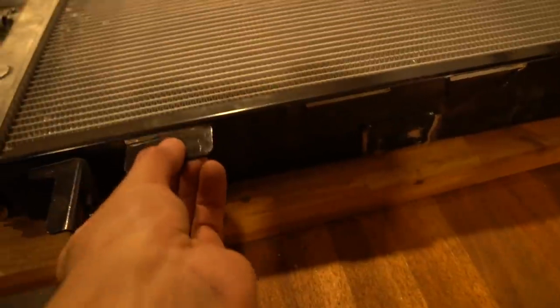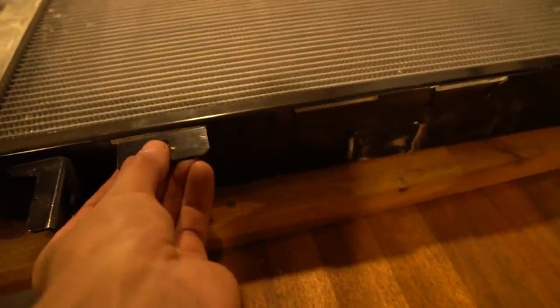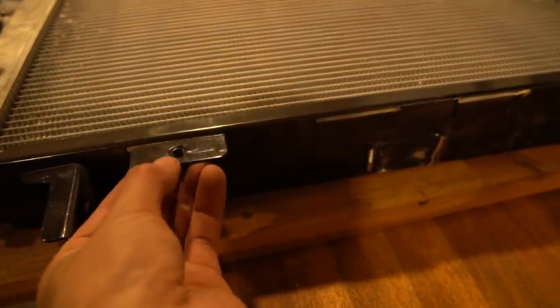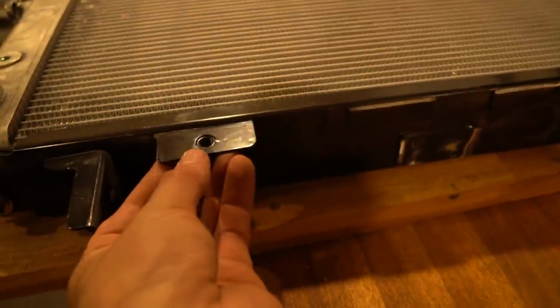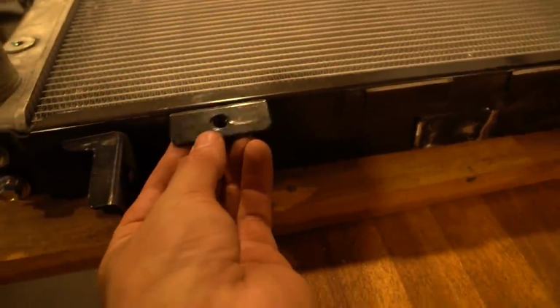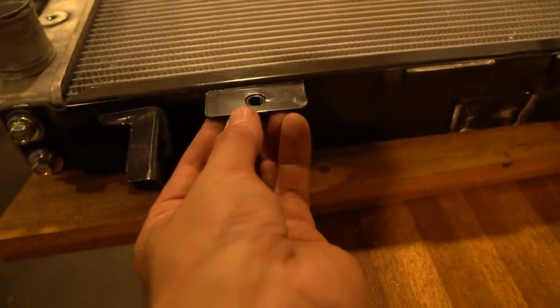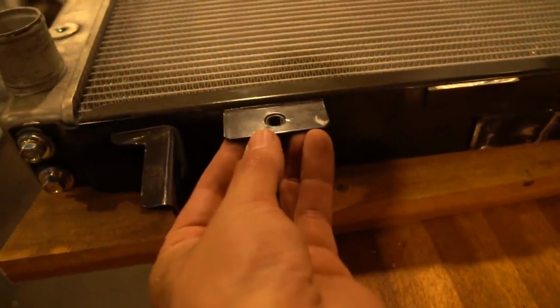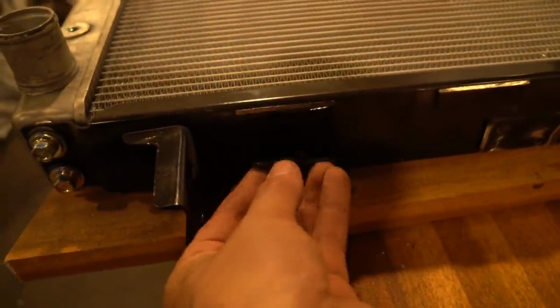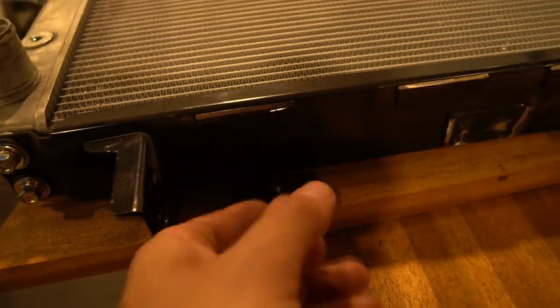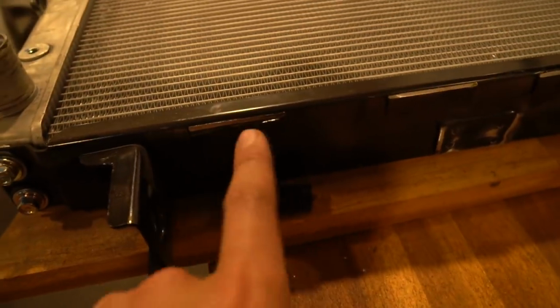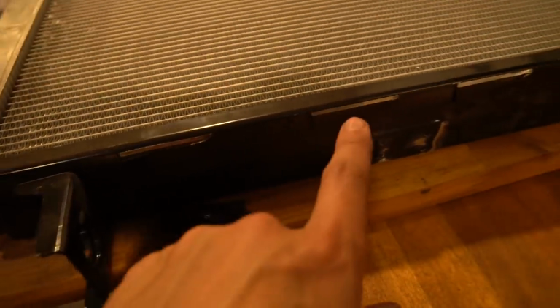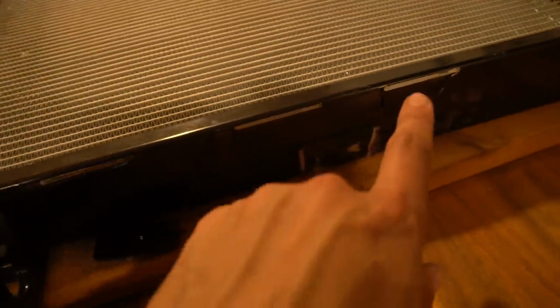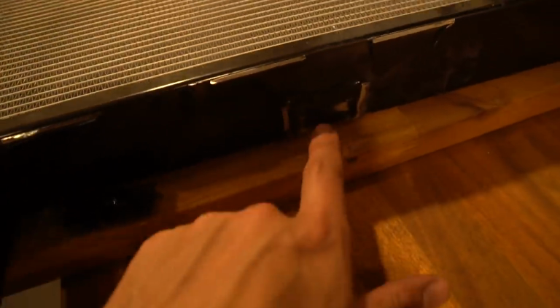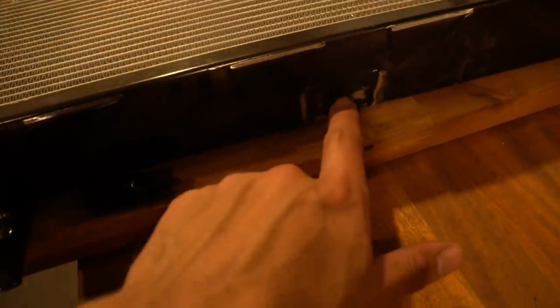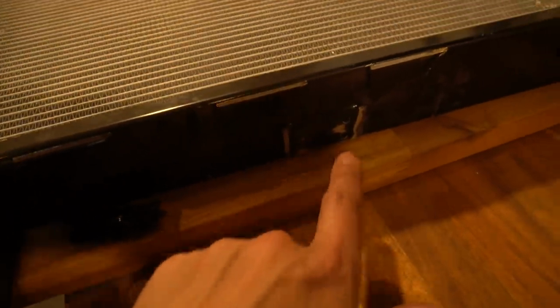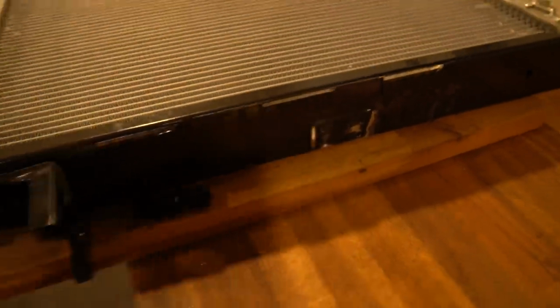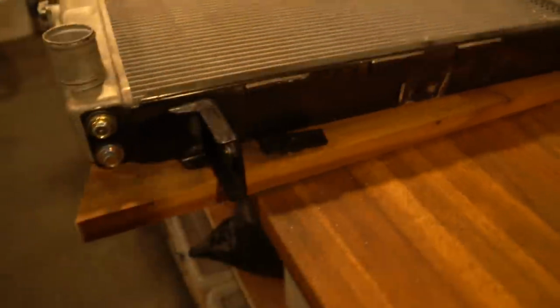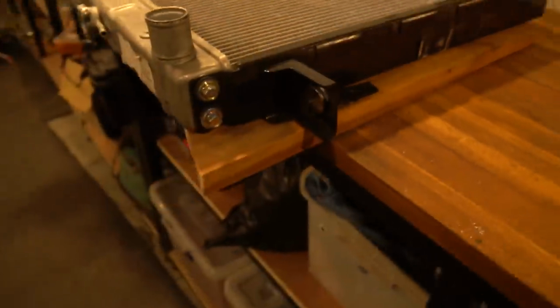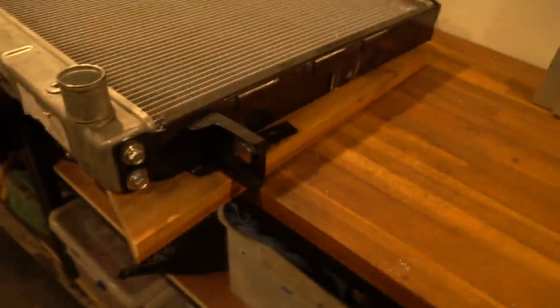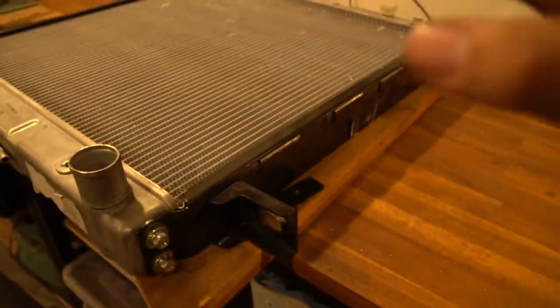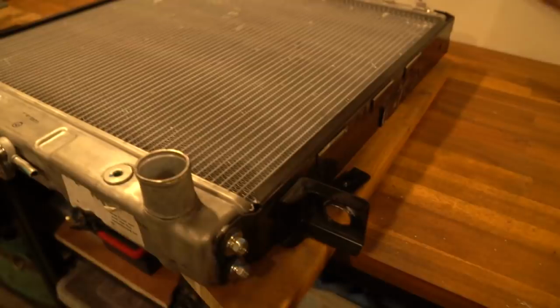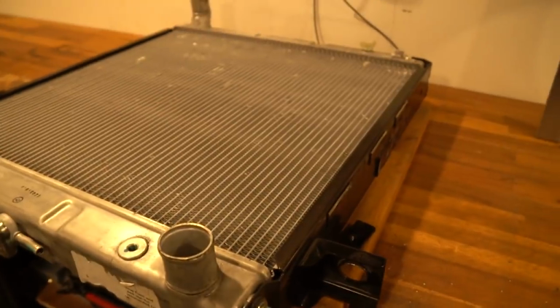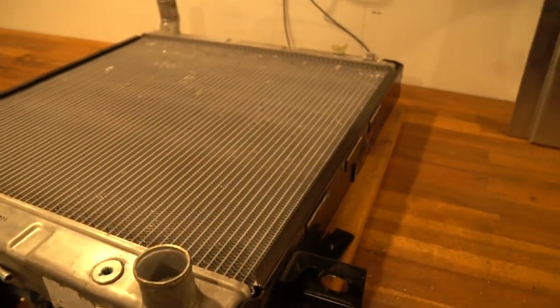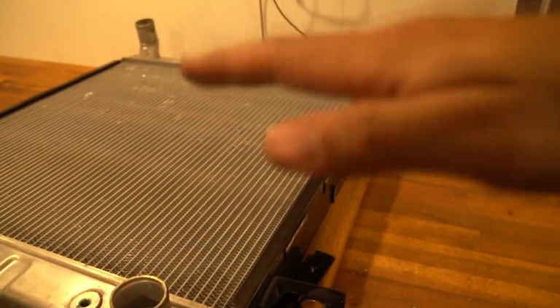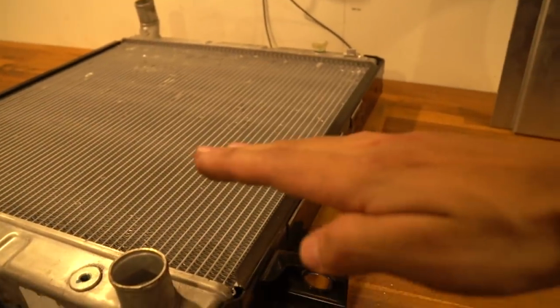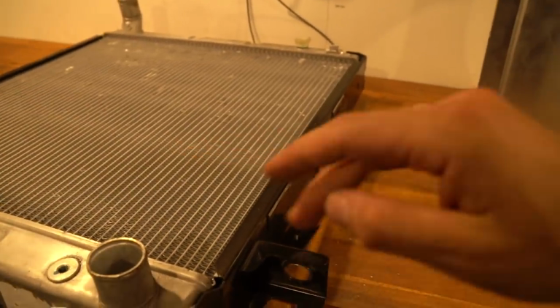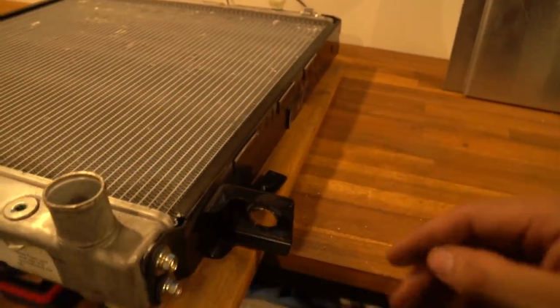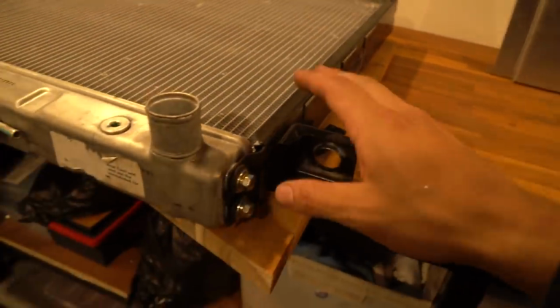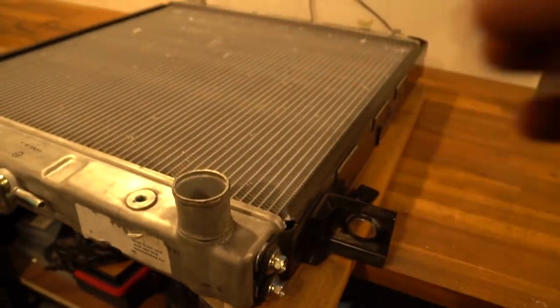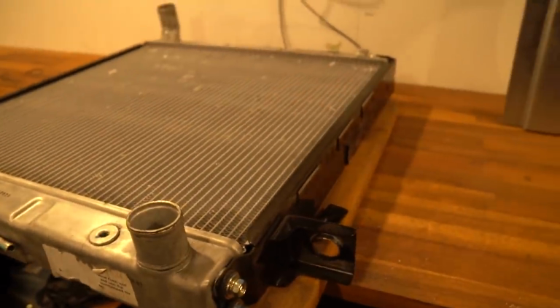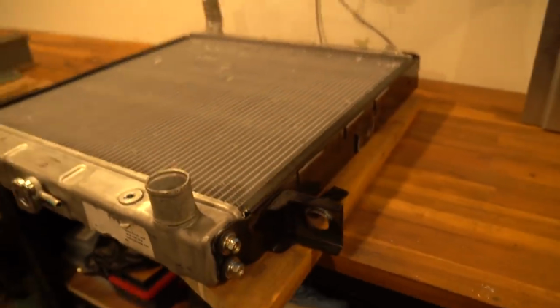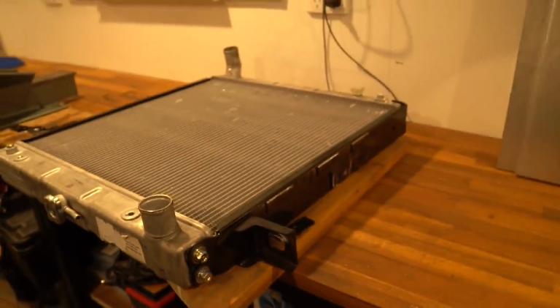Just cutting off the existing radiator mounts - there are a heap of little tabs down the side and they basically weren't letting my shroud sit down as far as it could. I want as good a seal as I can get.